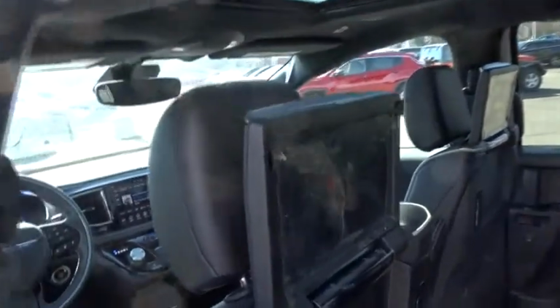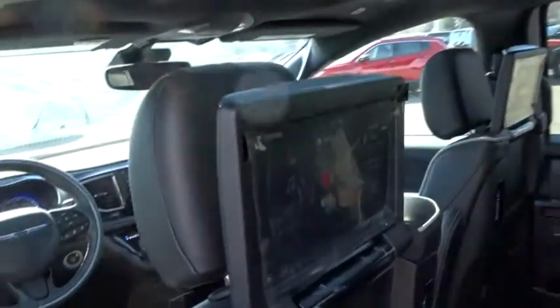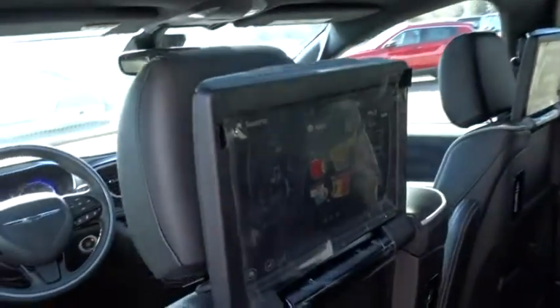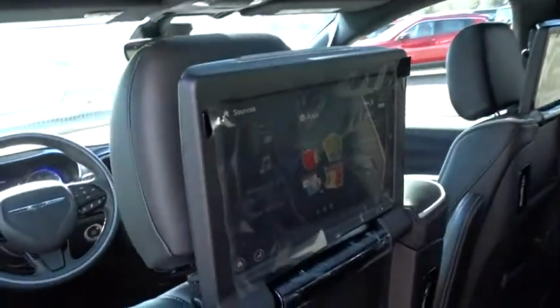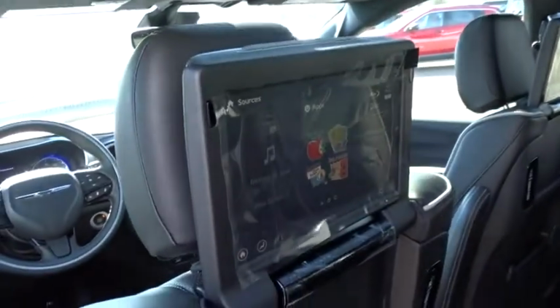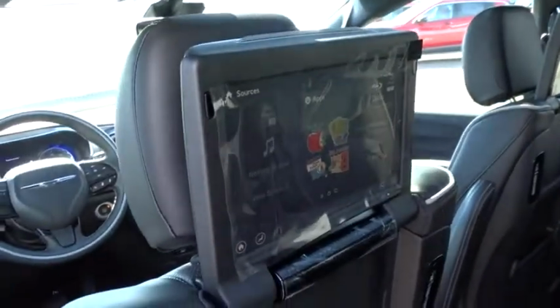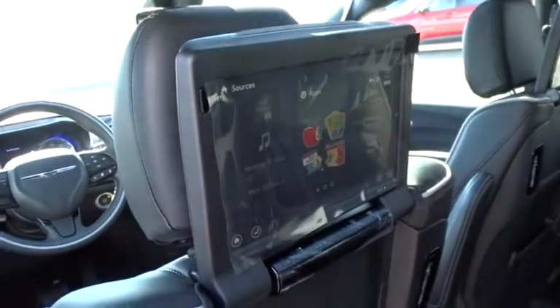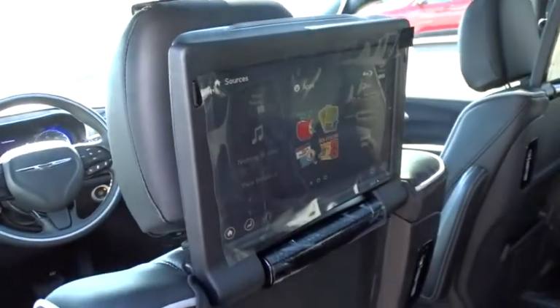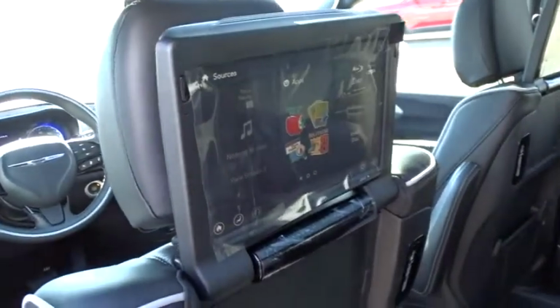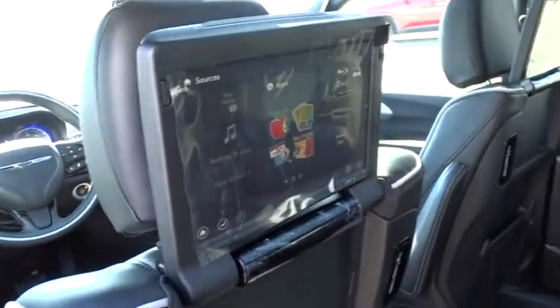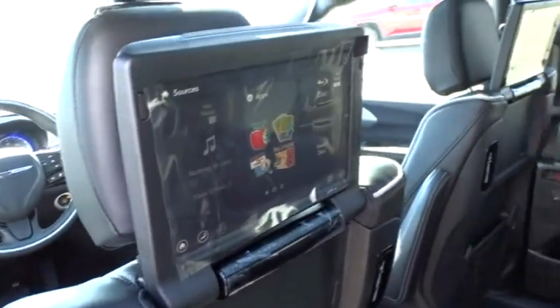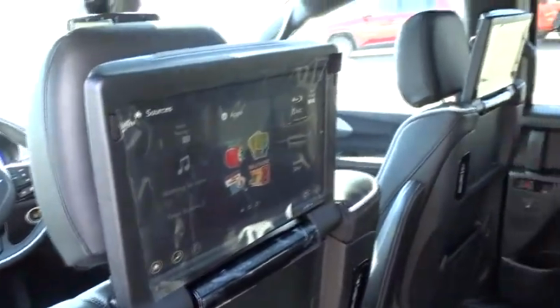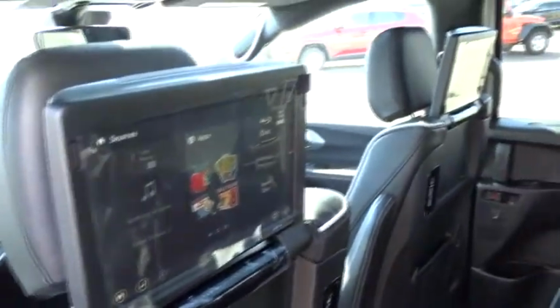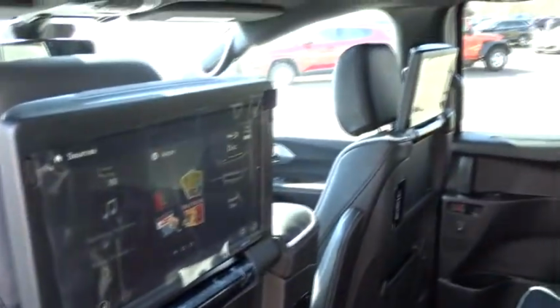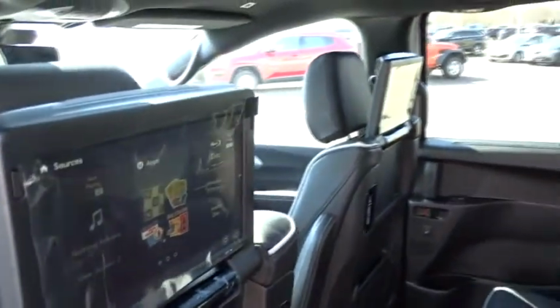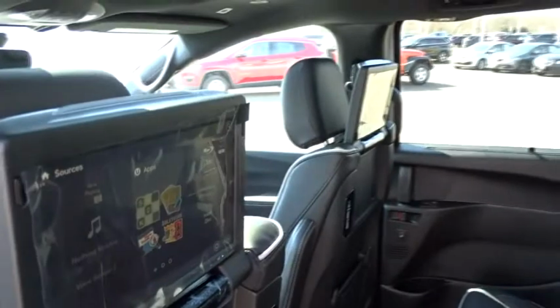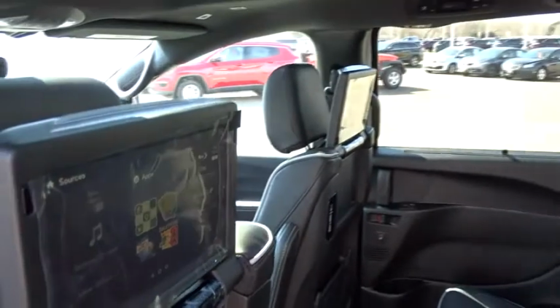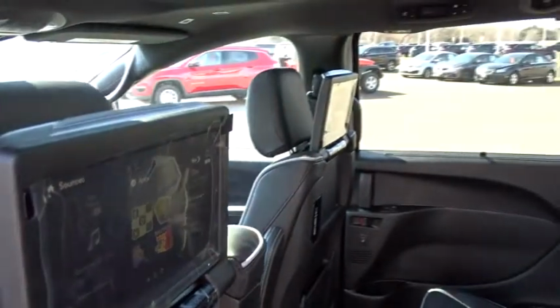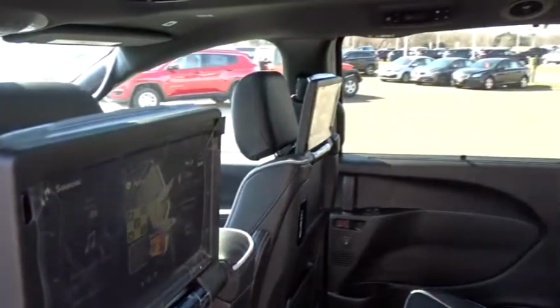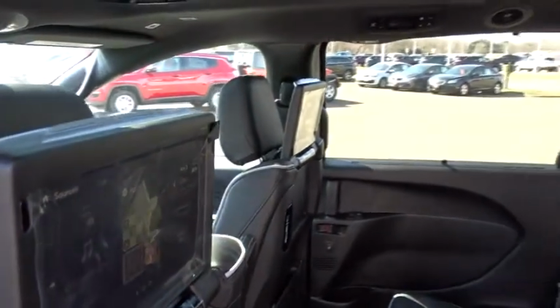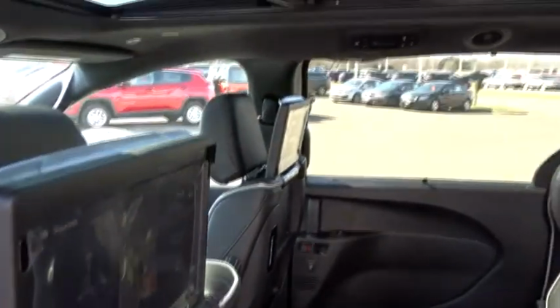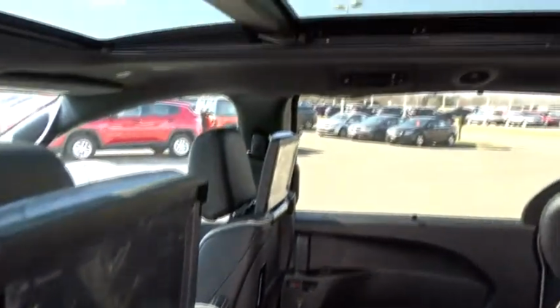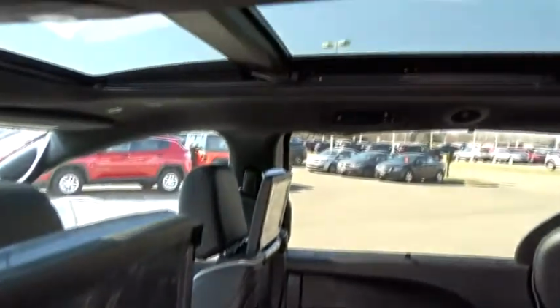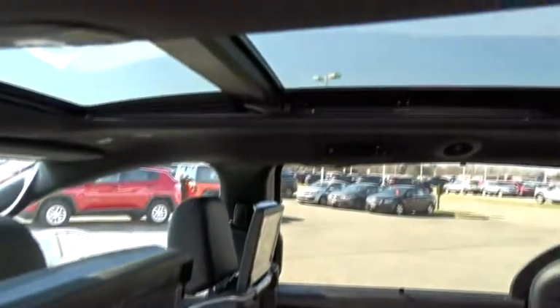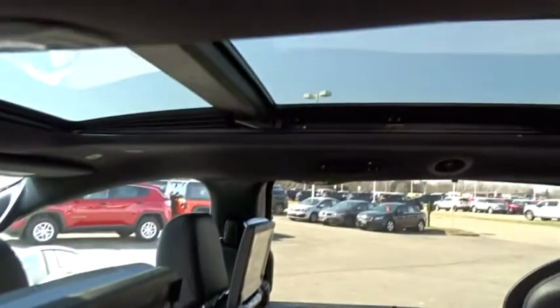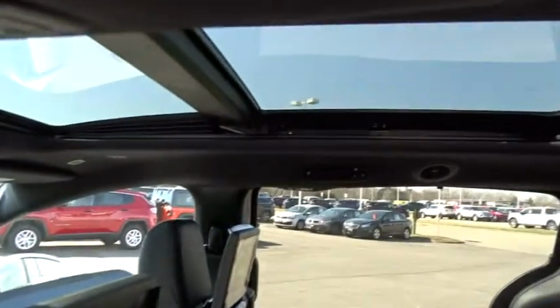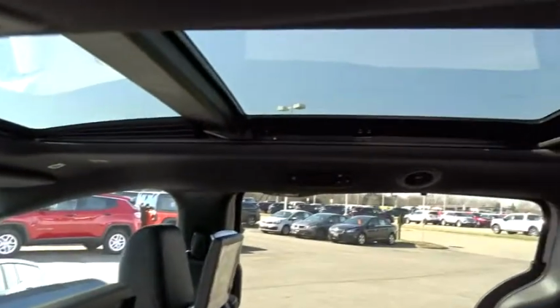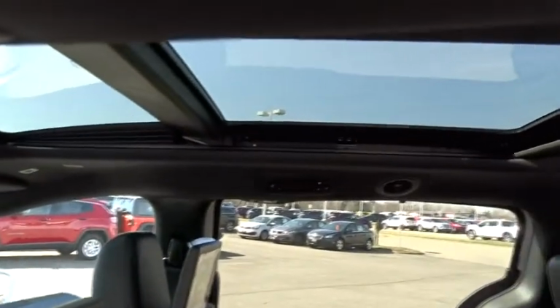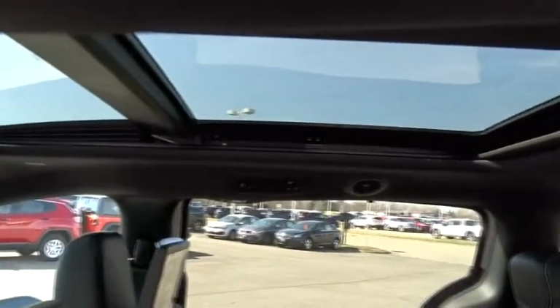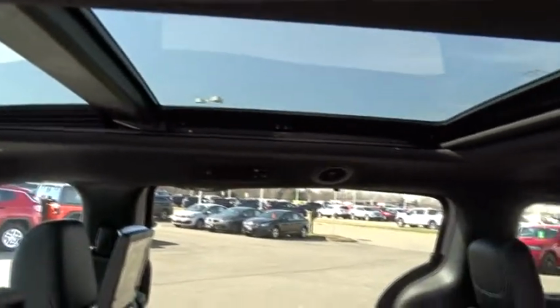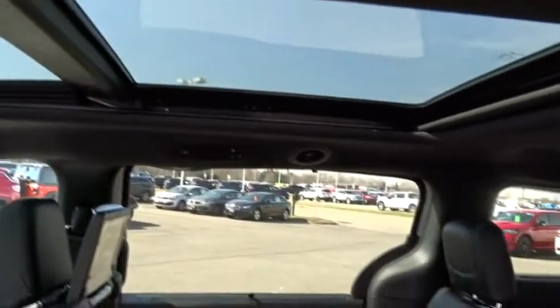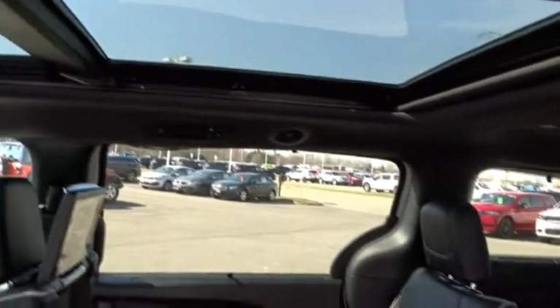Universal garage door opener, security system, trip computer, compass, electronic stability control, heated front seat, heated steering wheel.